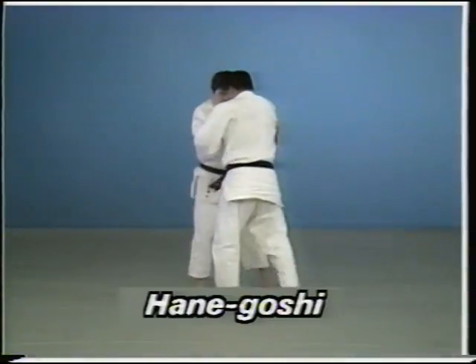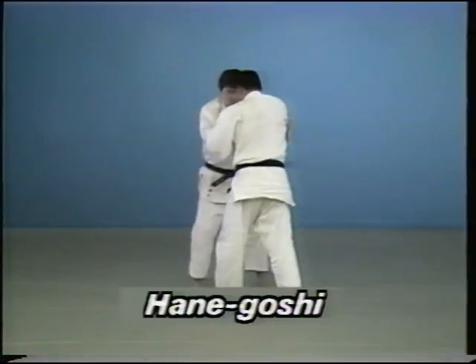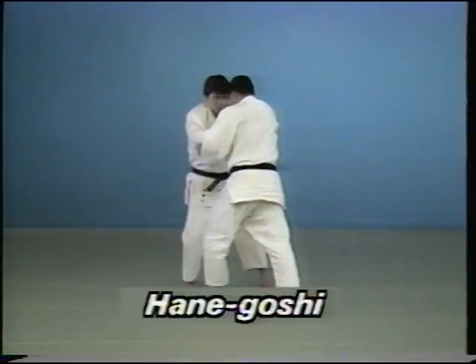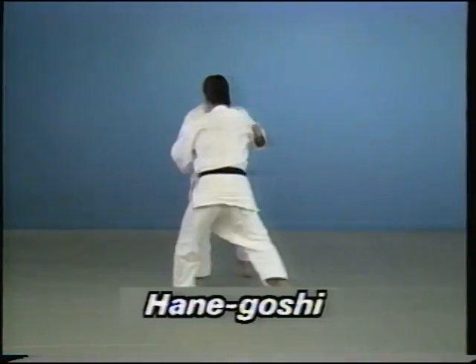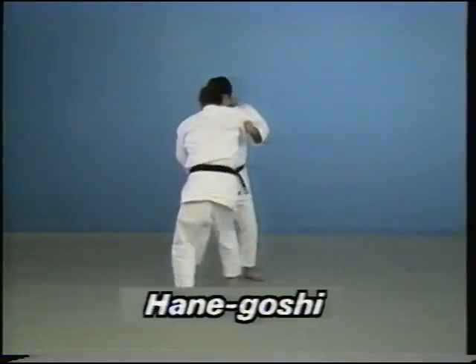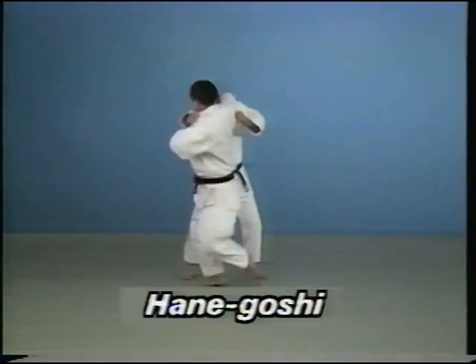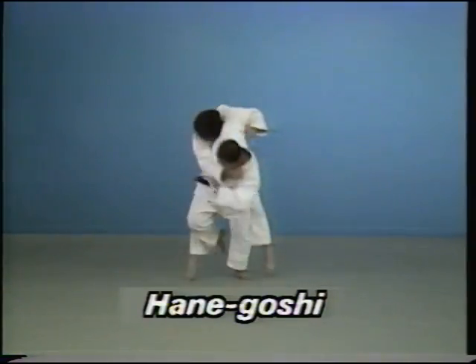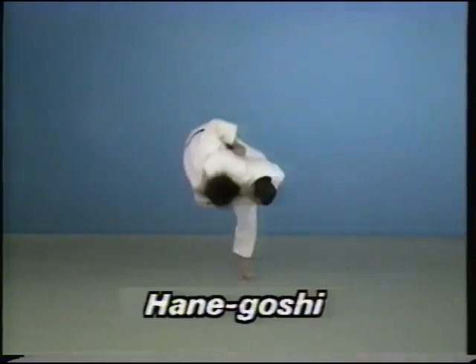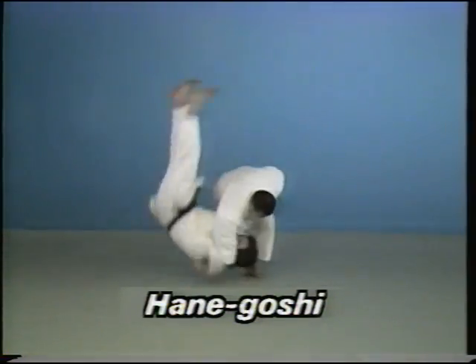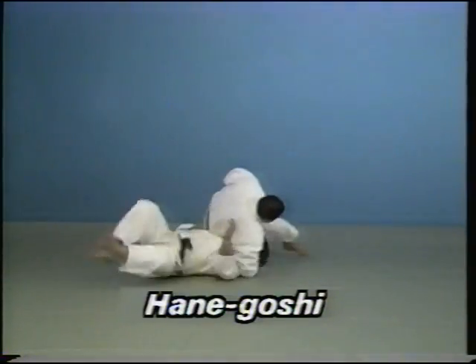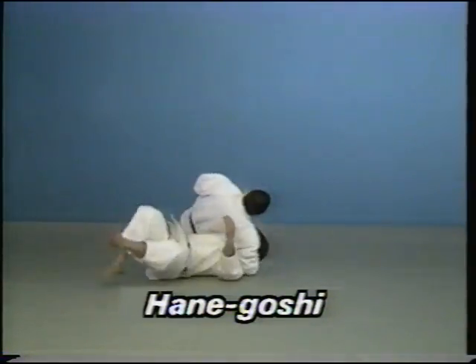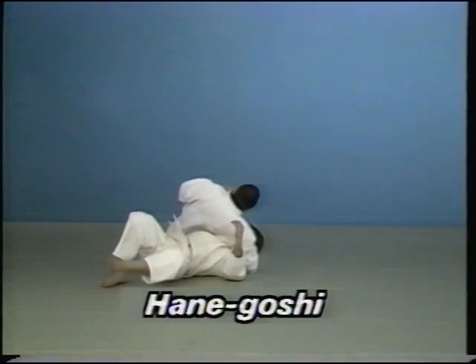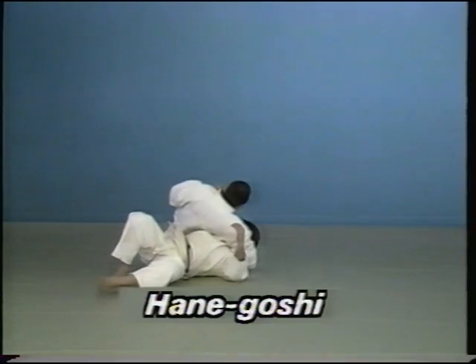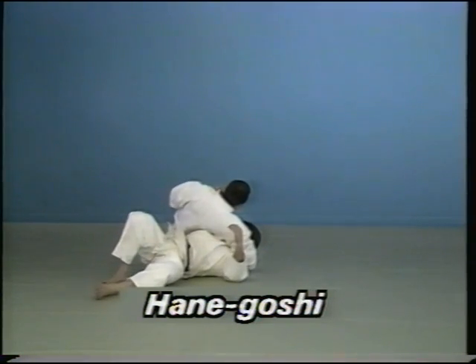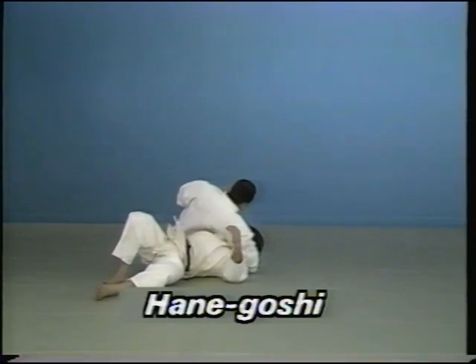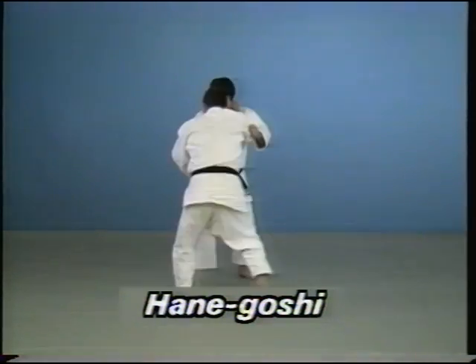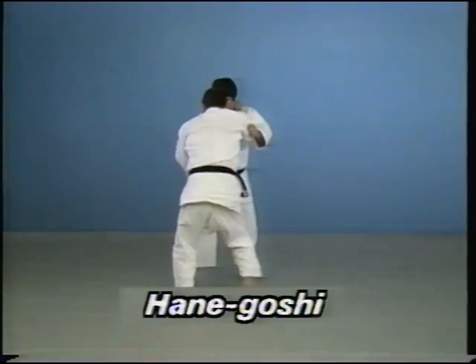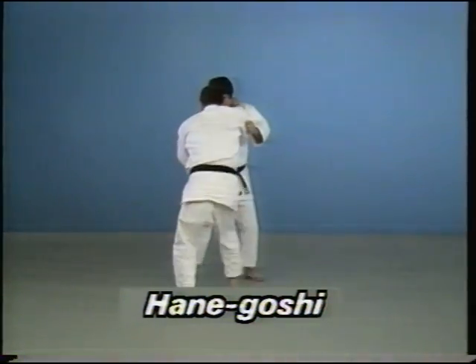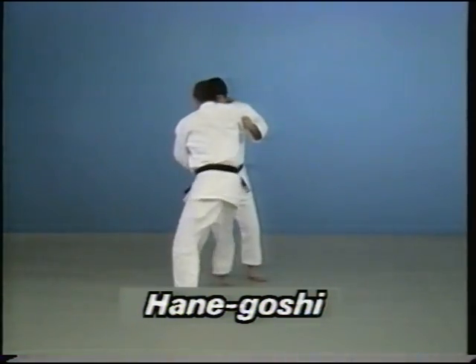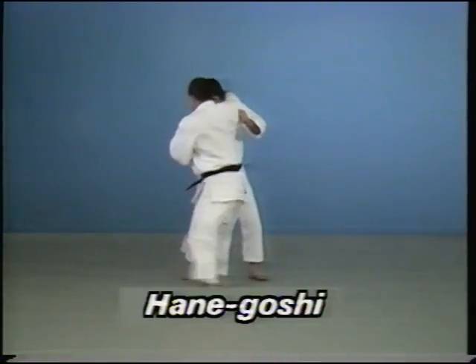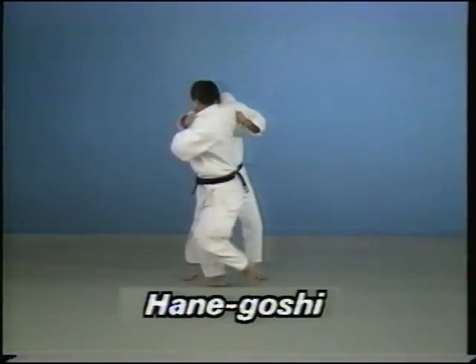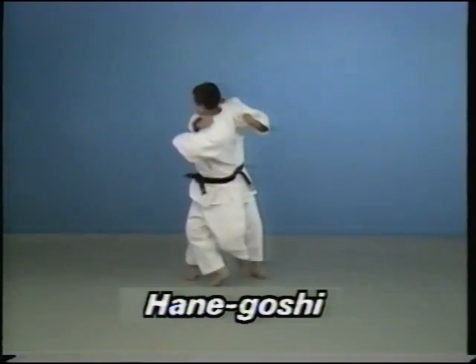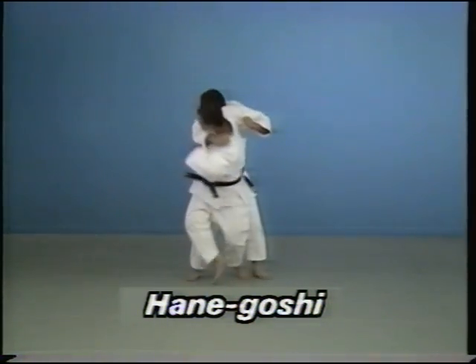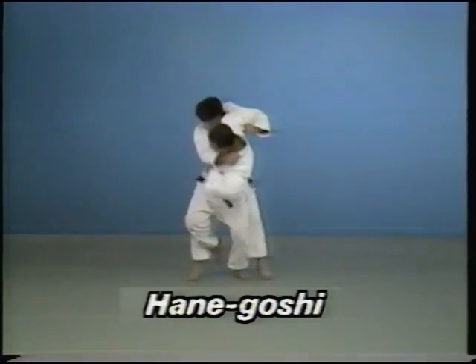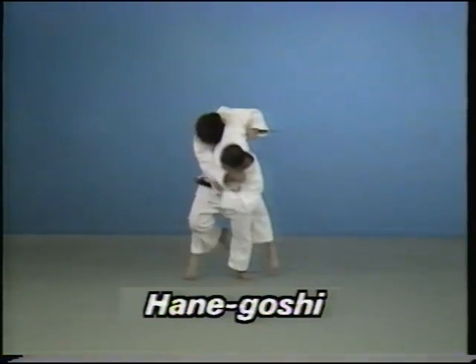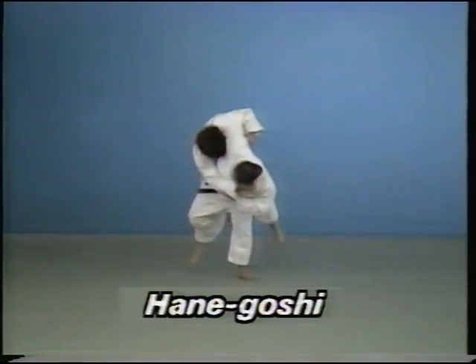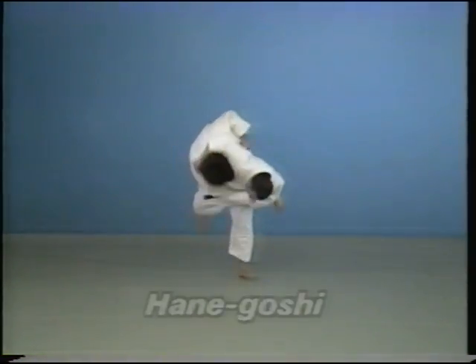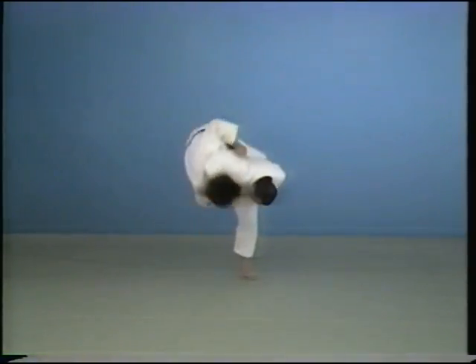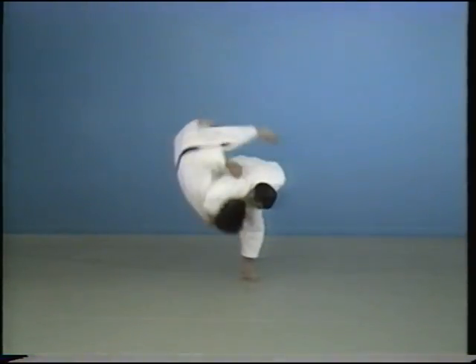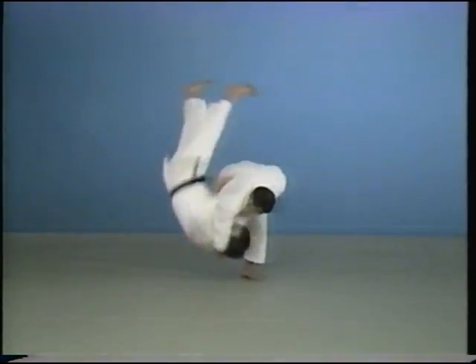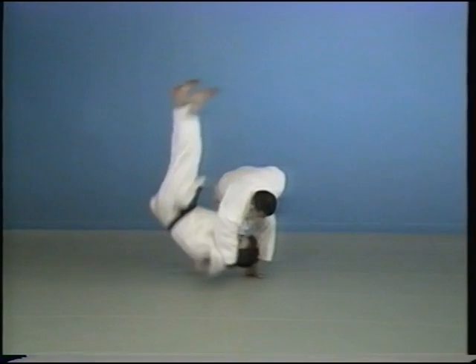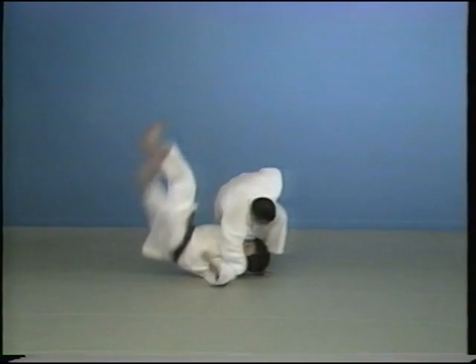In this case, the opponent's collar has simply been grasped and he's not been wrapped around. This is Hanegoshi, not Hanemaki Komi.